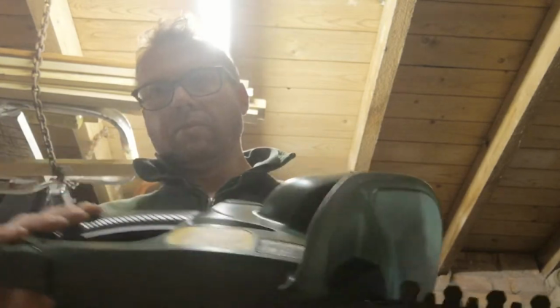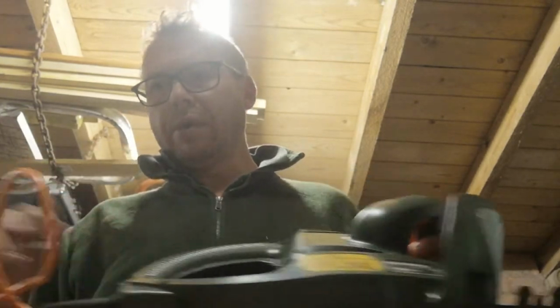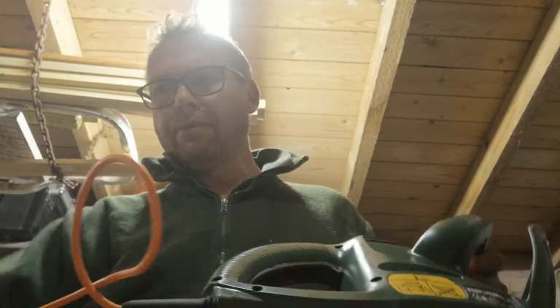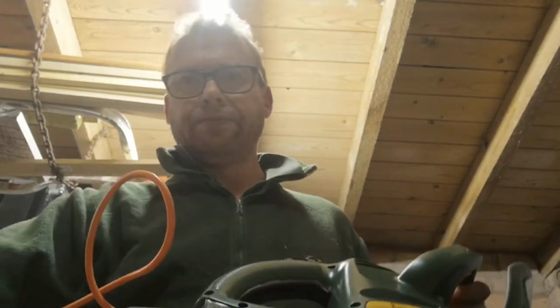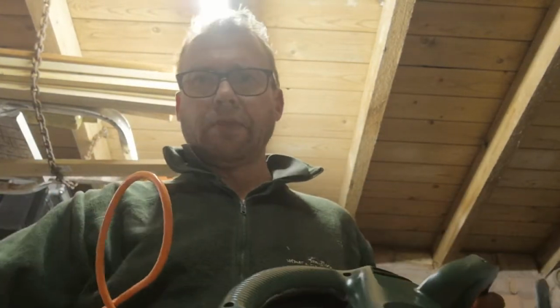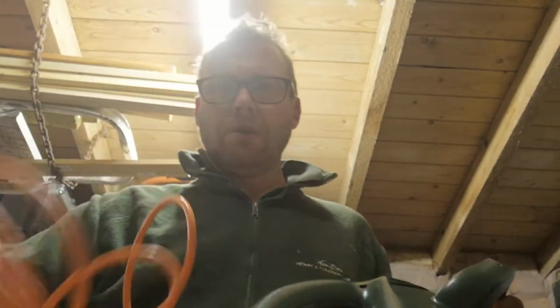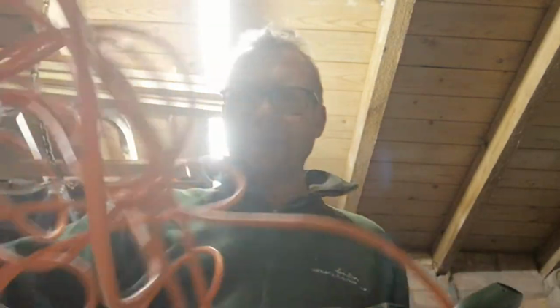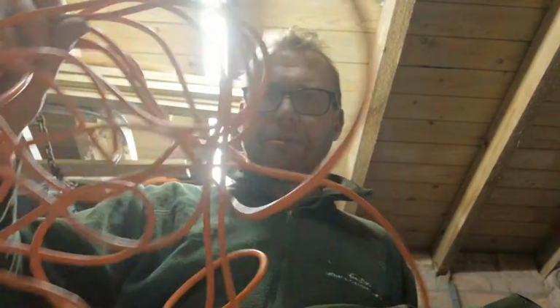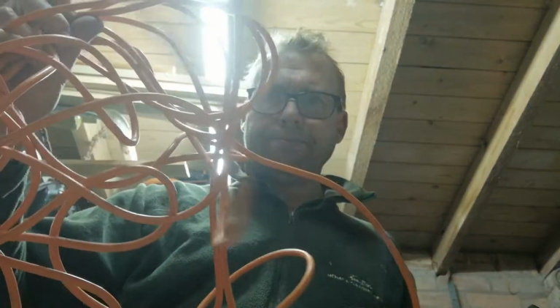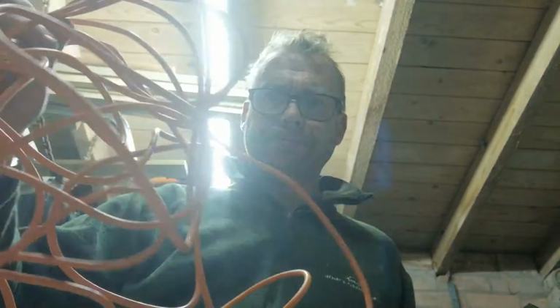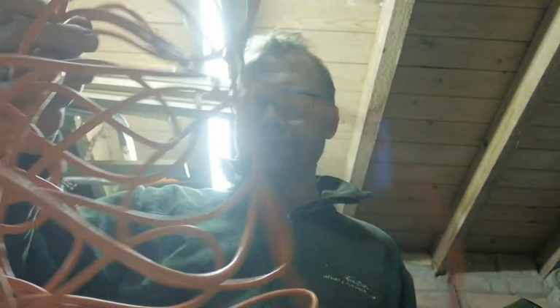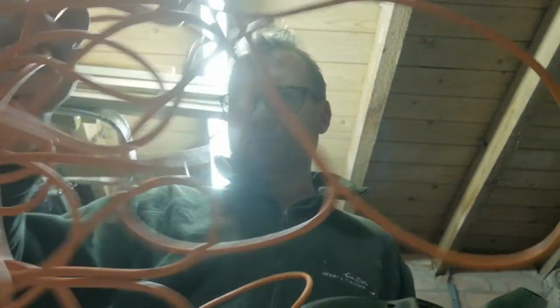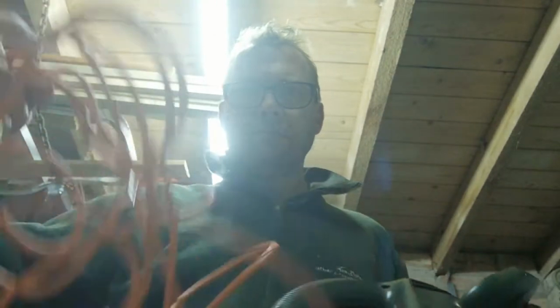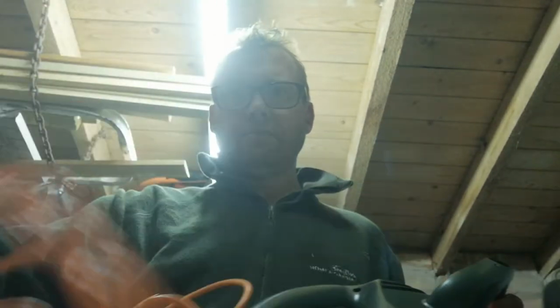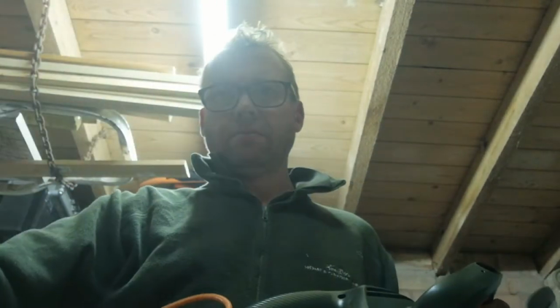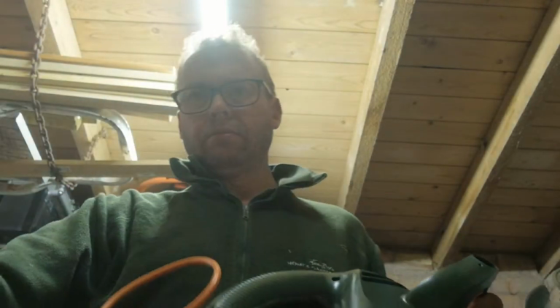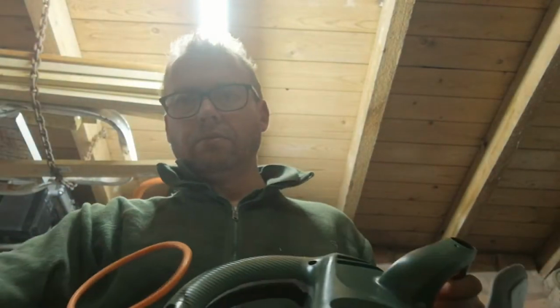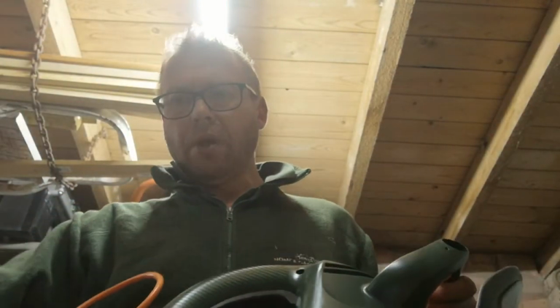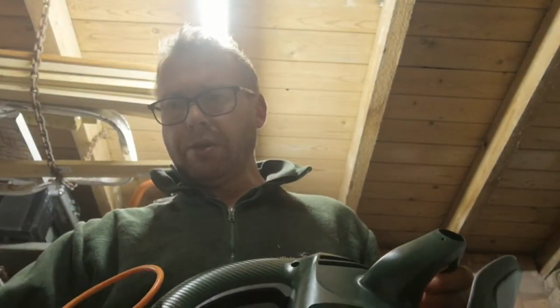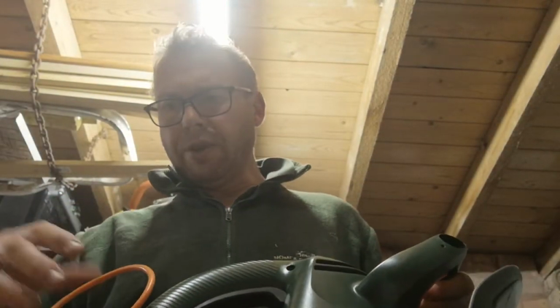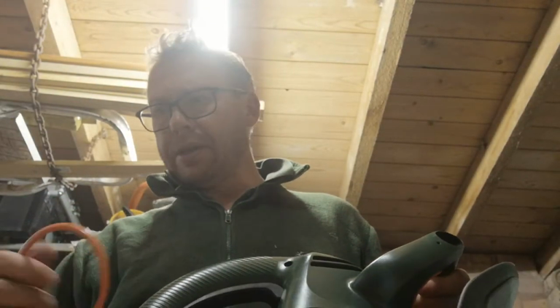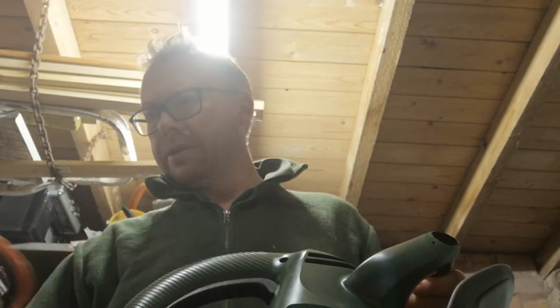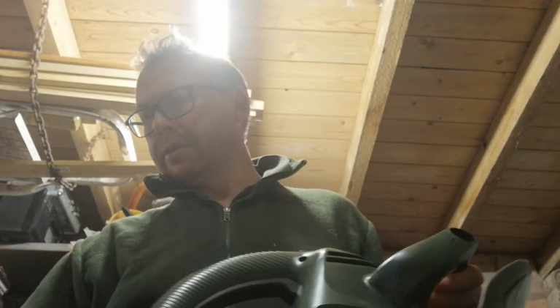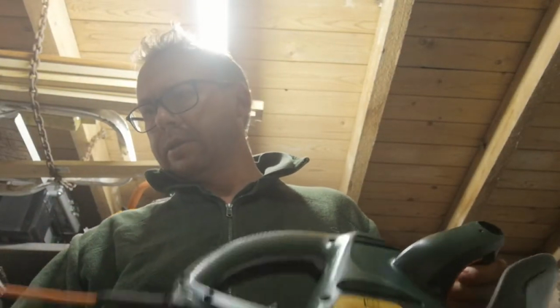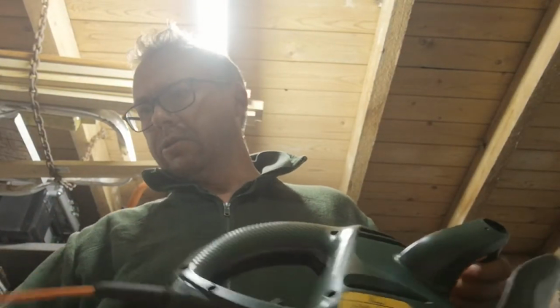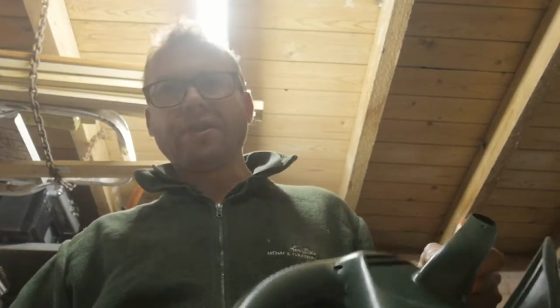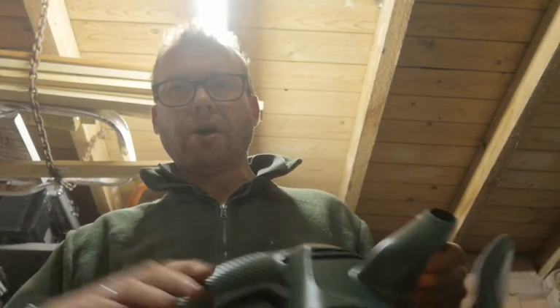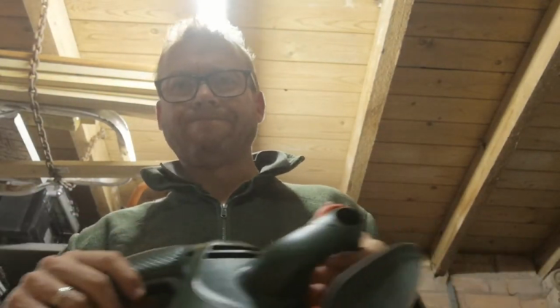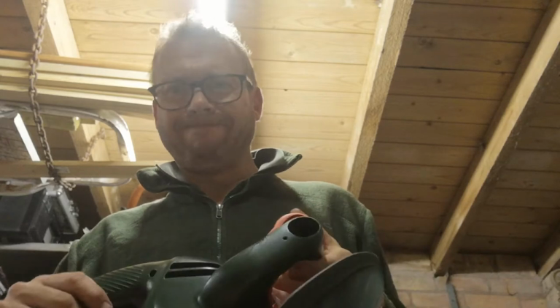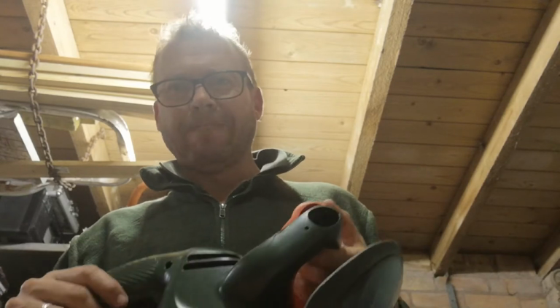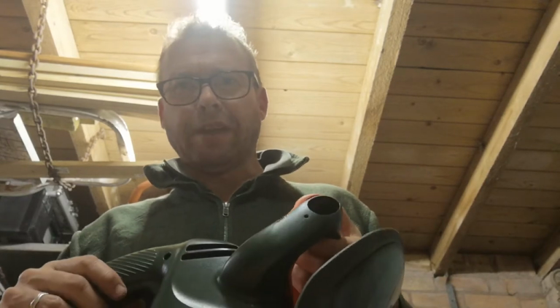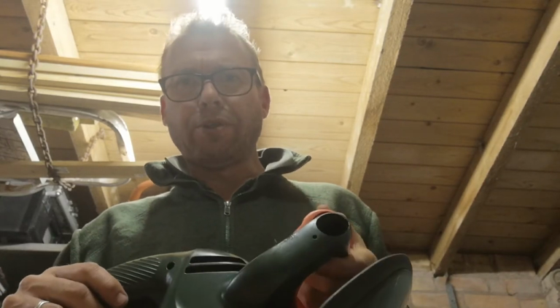There we go, all the cable — no cuts or anything — all ready to go. Thanks for watching.